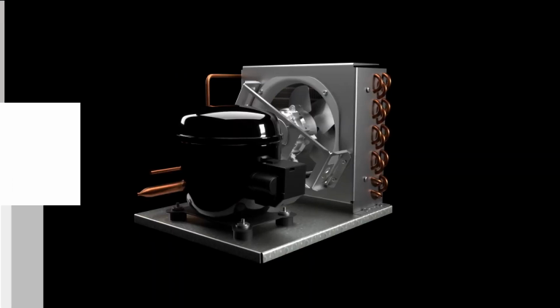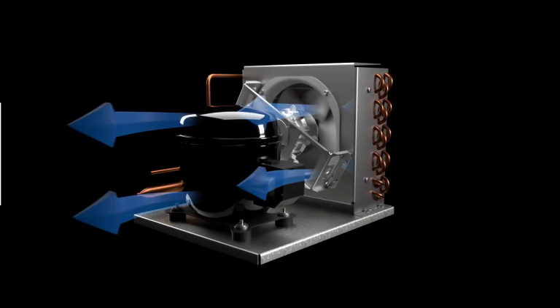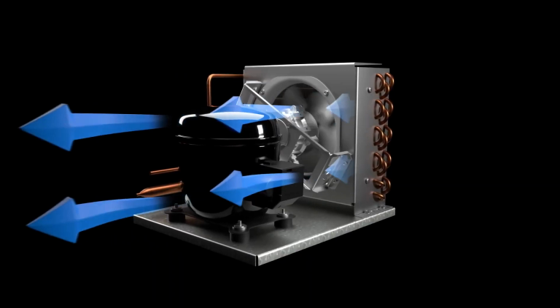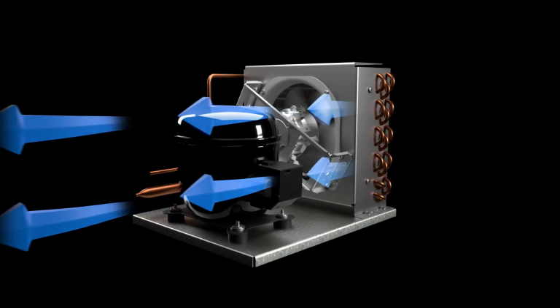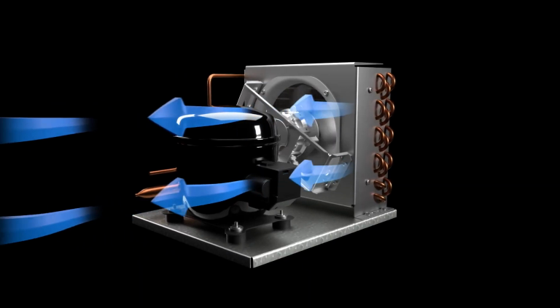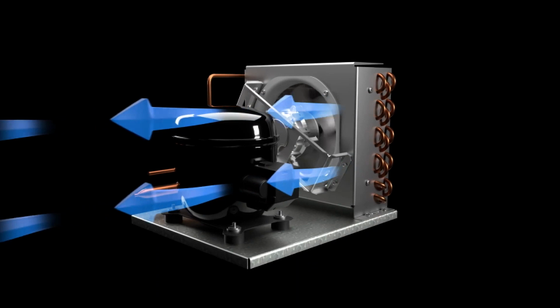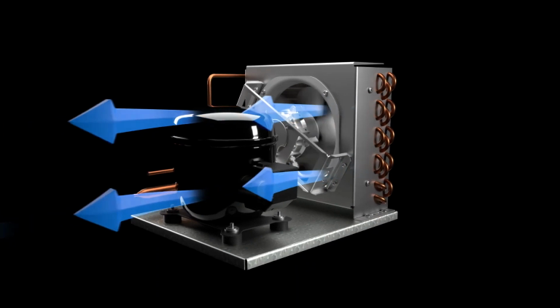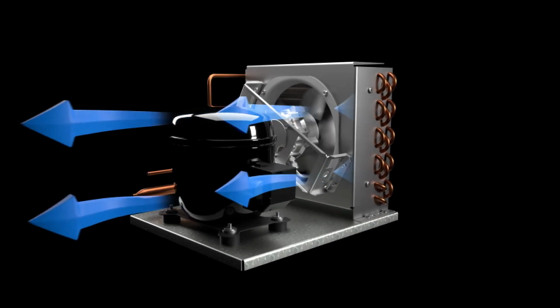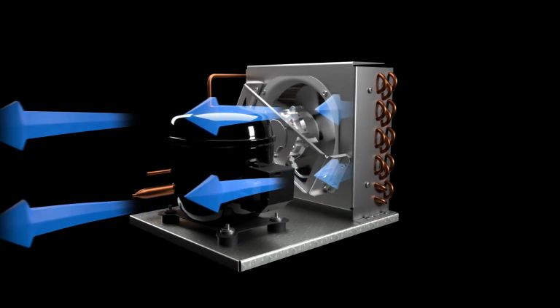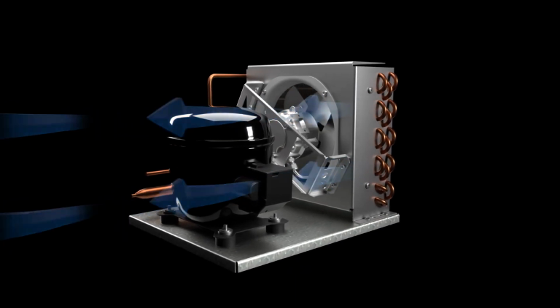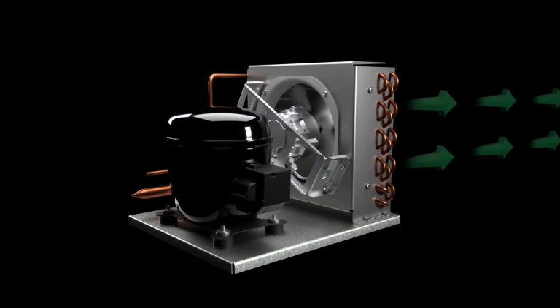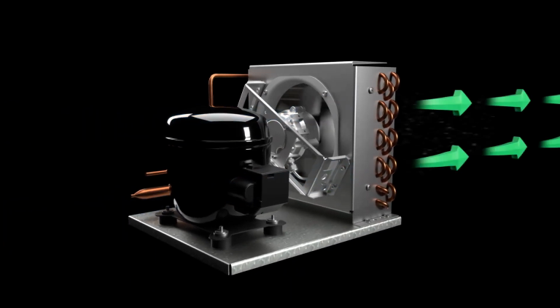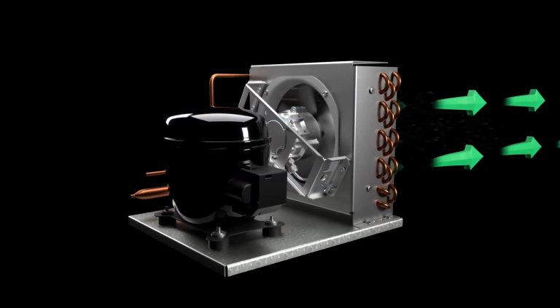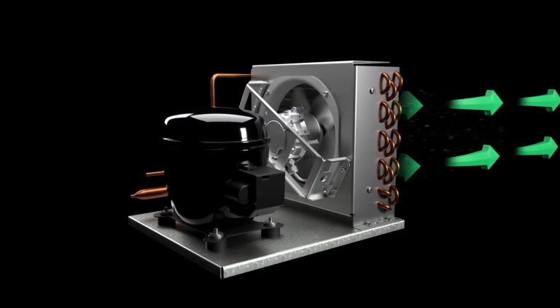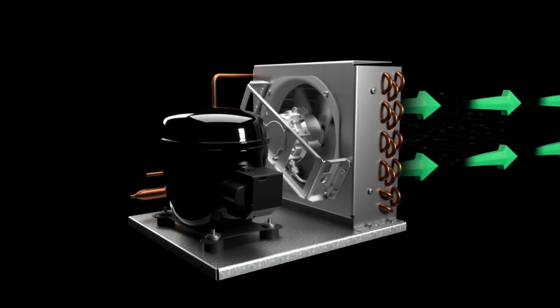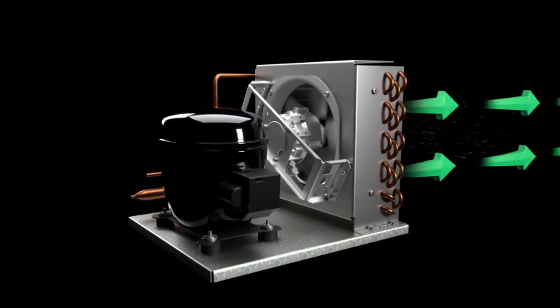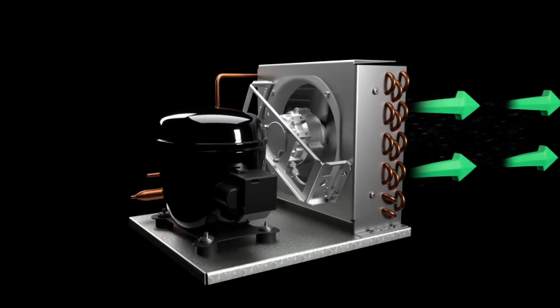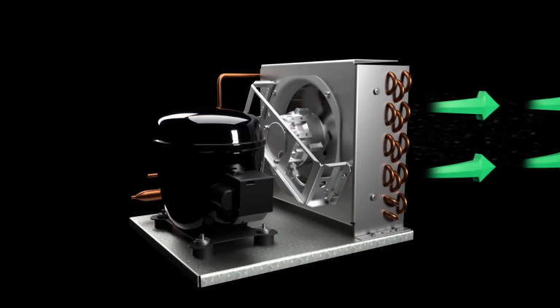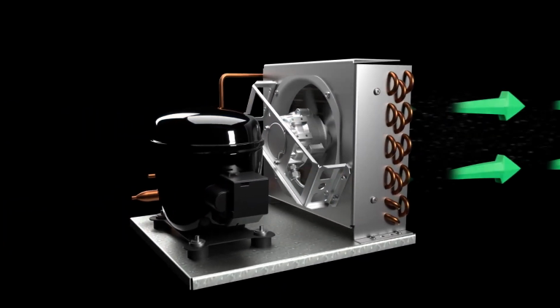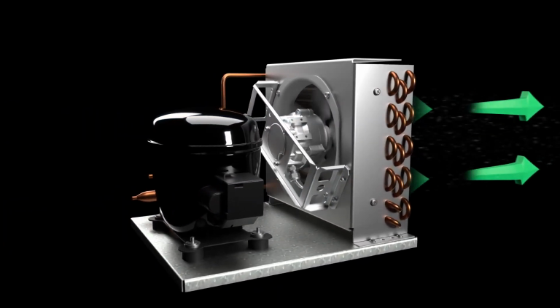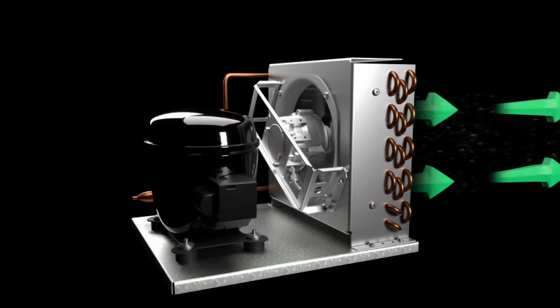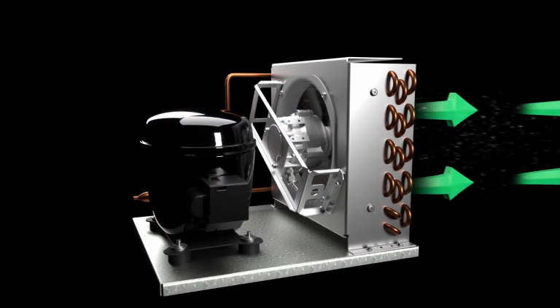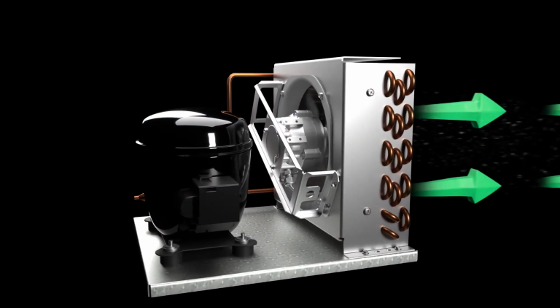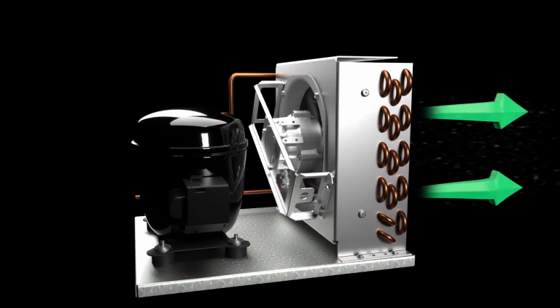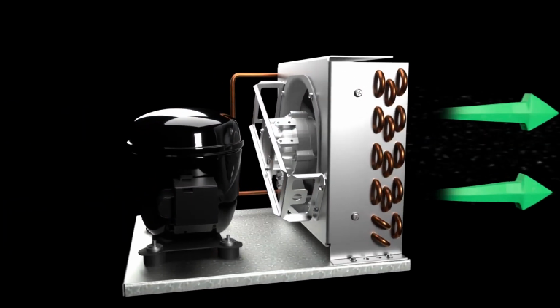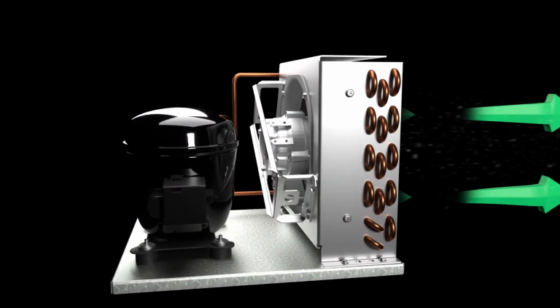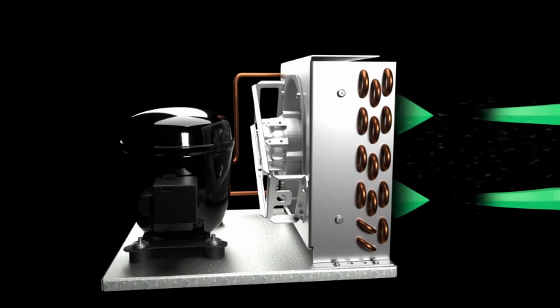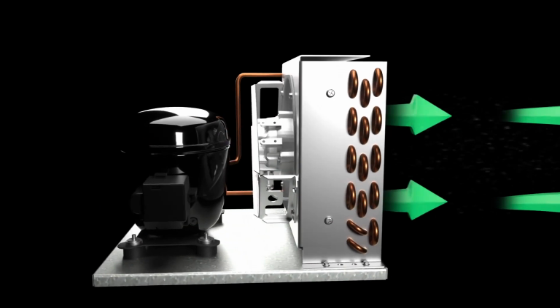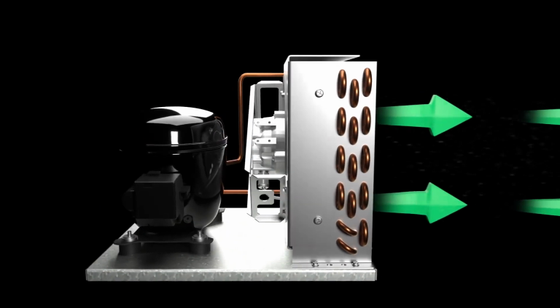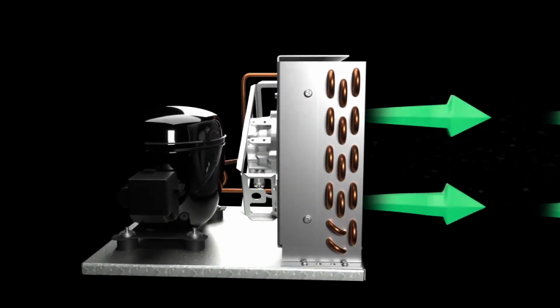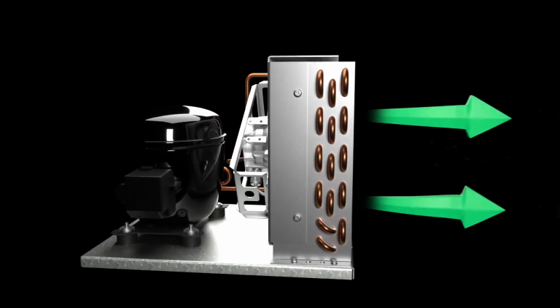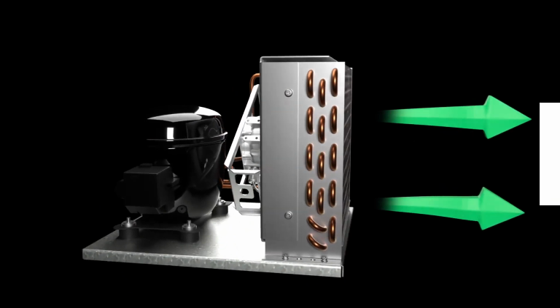Upon each compressor startup, the fan spins in reverse to blow off excess dust, dirt, and debris from both the surface and interior of the condensing coil.